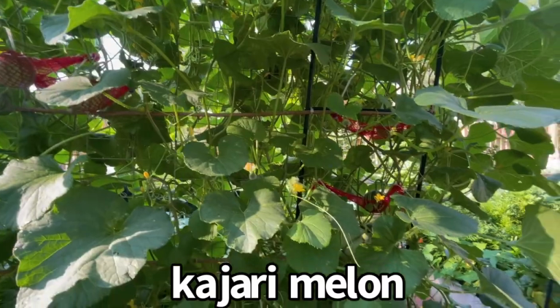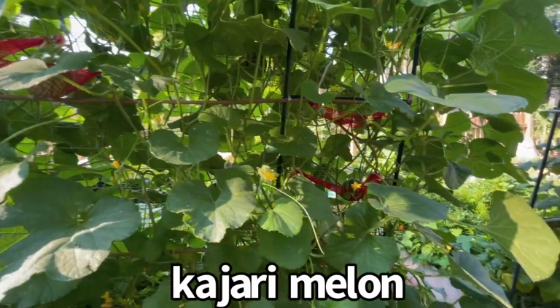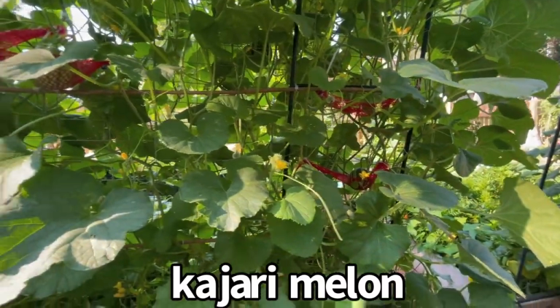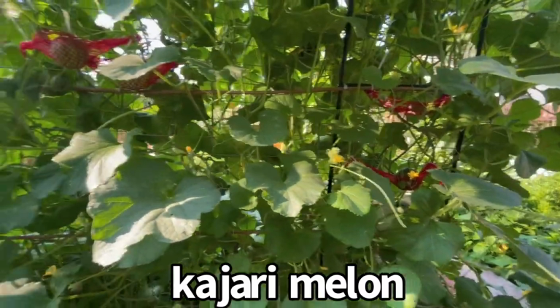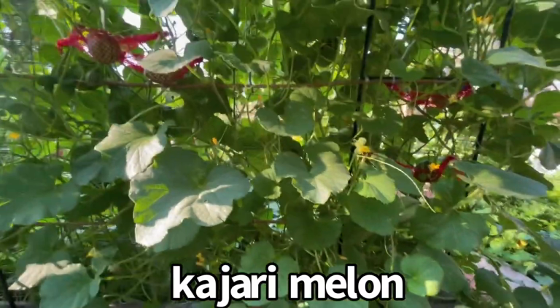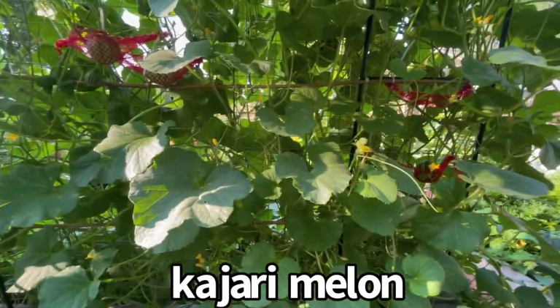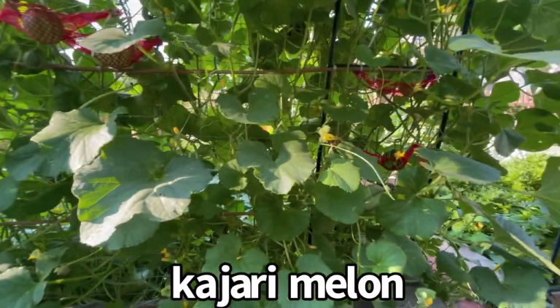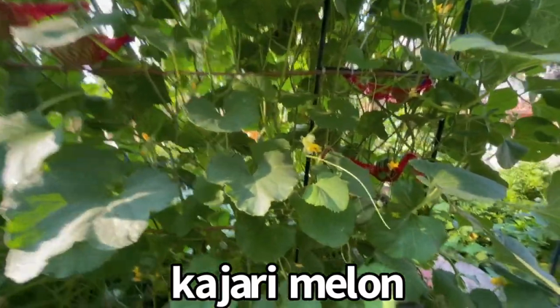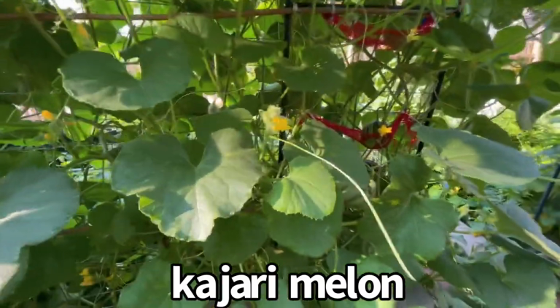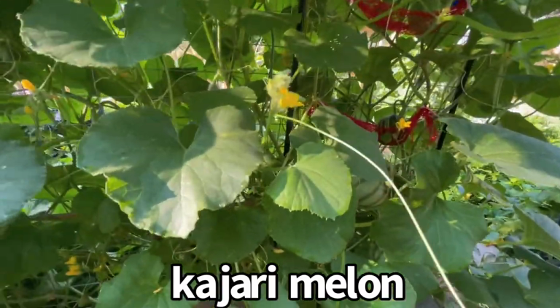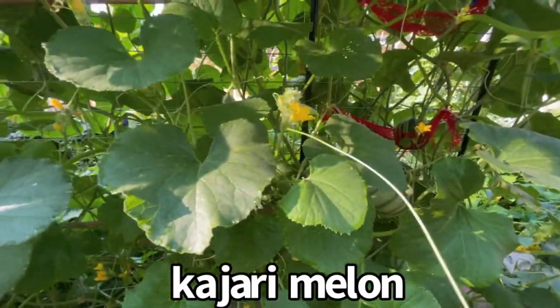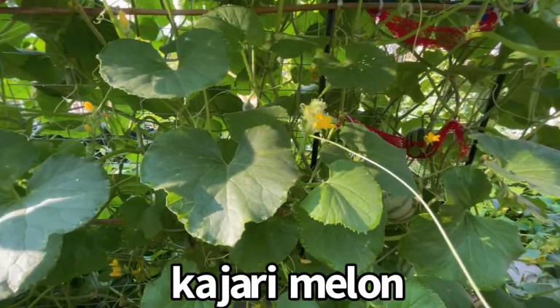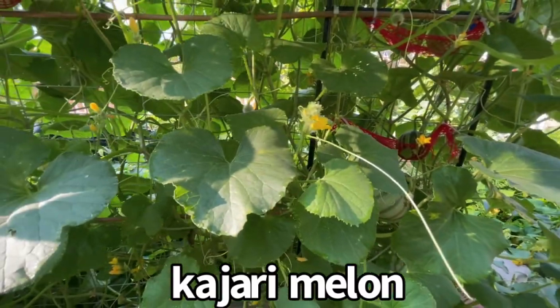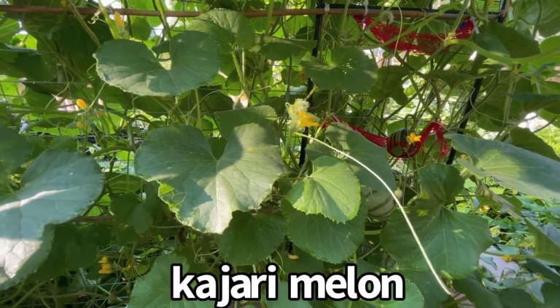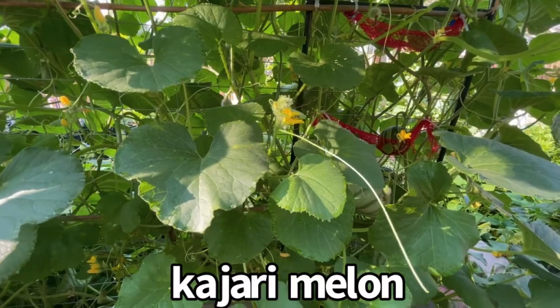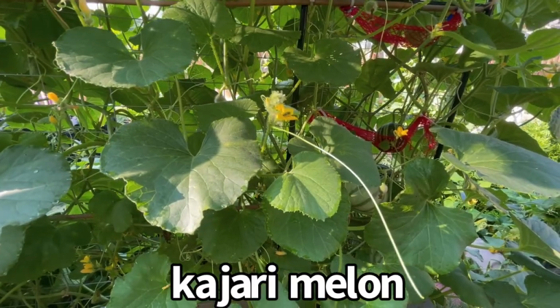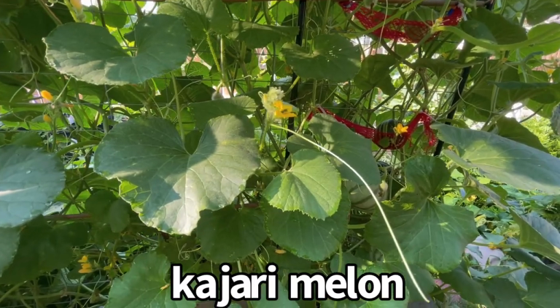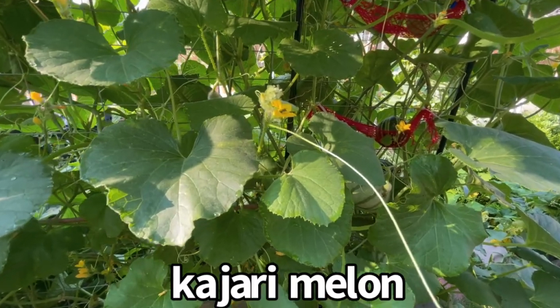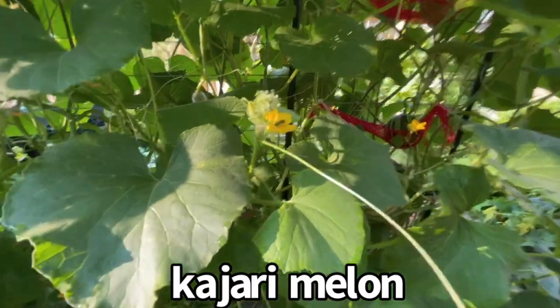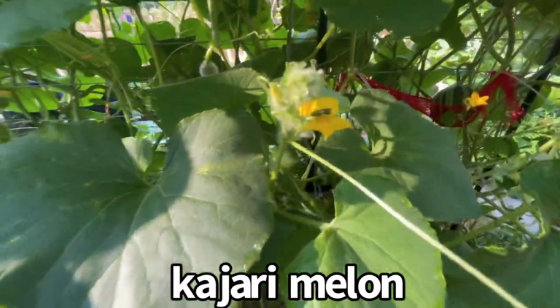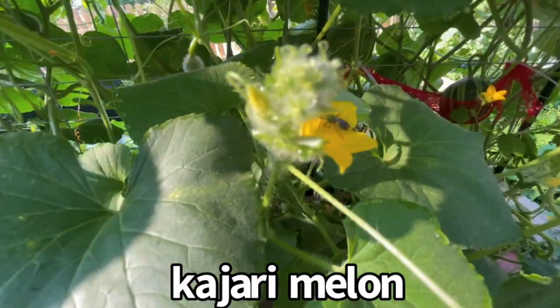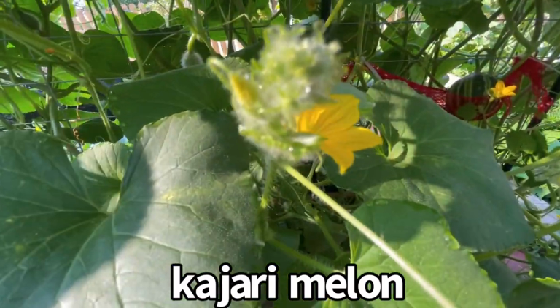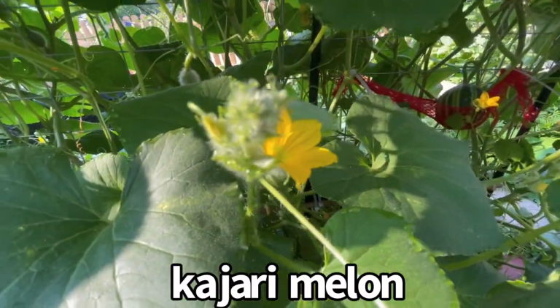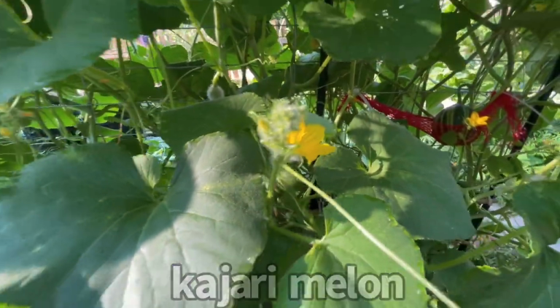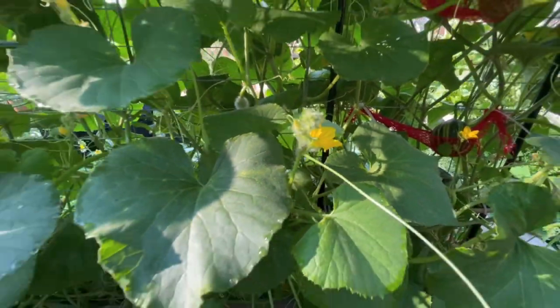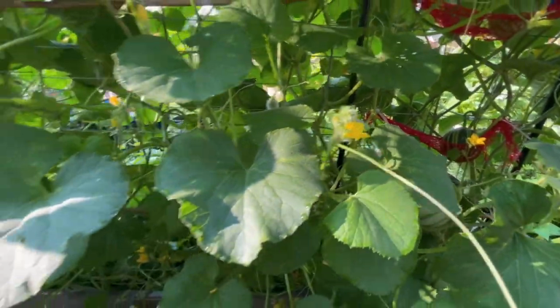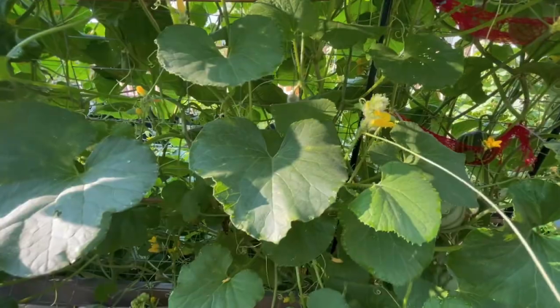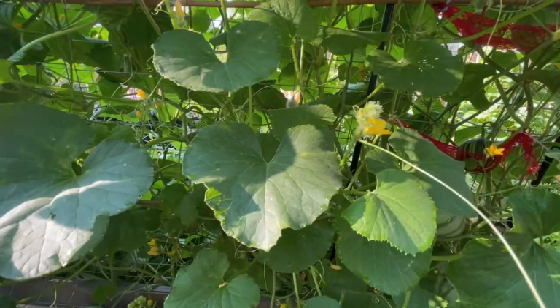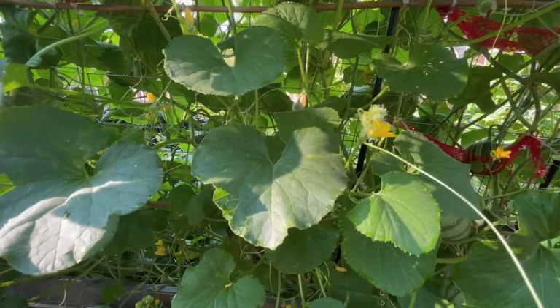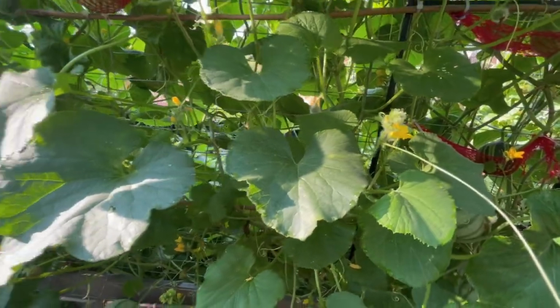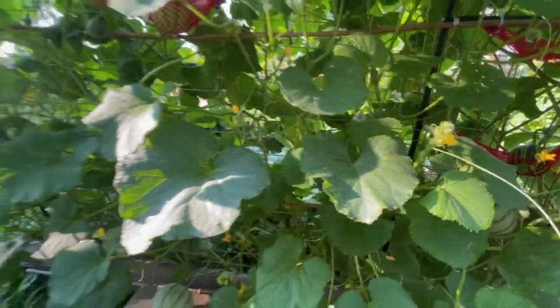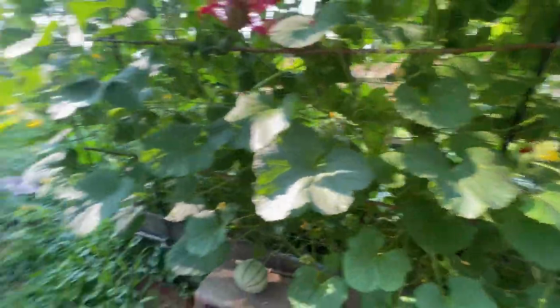We have beautiful bumblebees that want to help, and other little bugs that are pollinating. I have no idea what that is but it looks like a good guy since it's doing some pollination. Hopefully it's good.